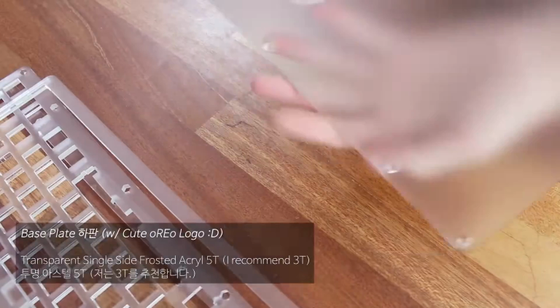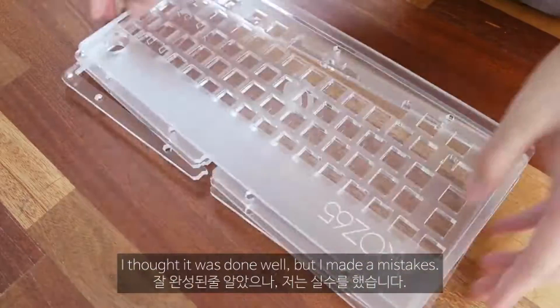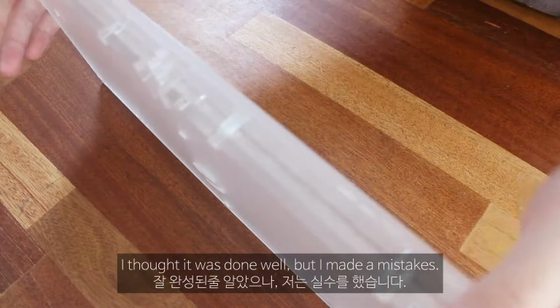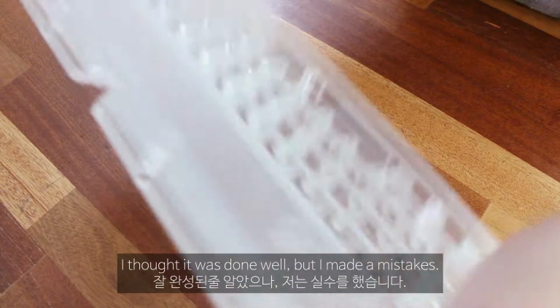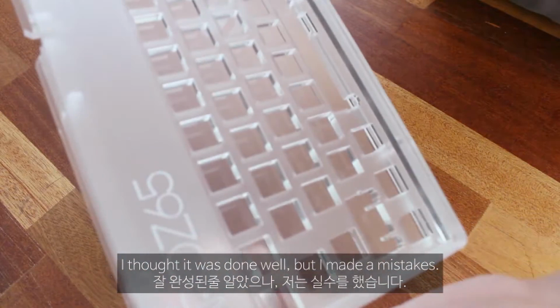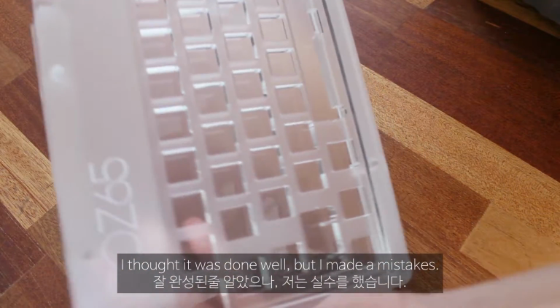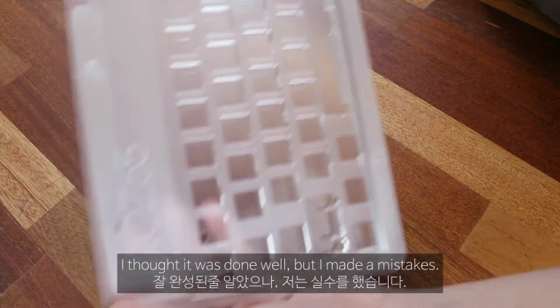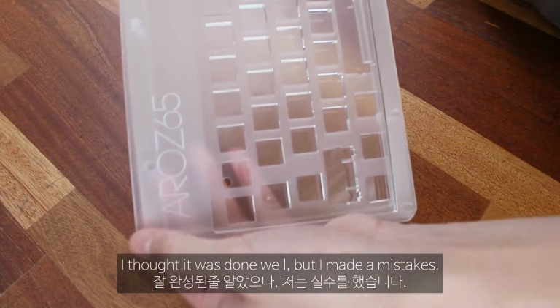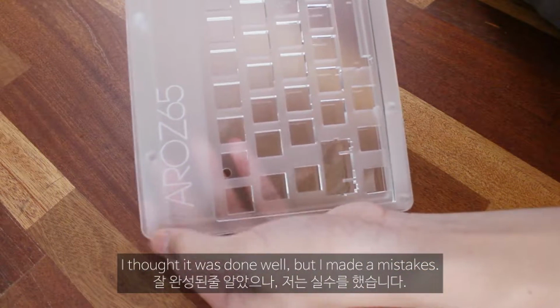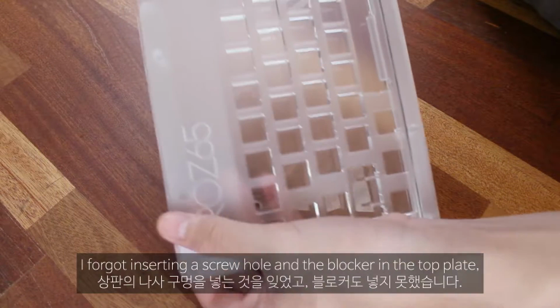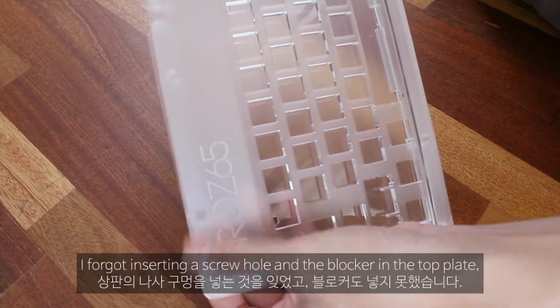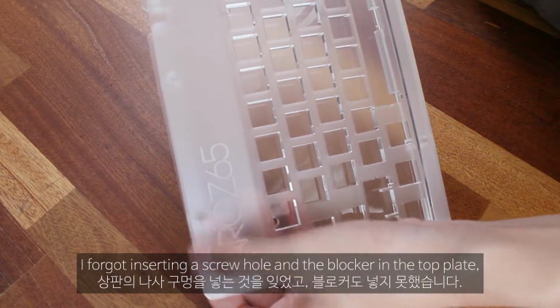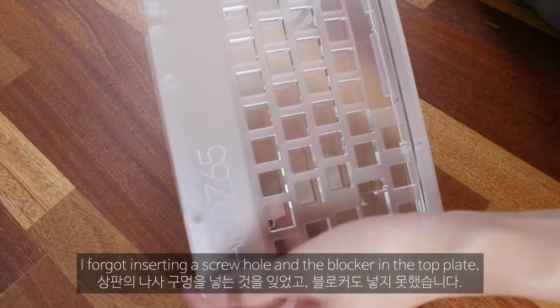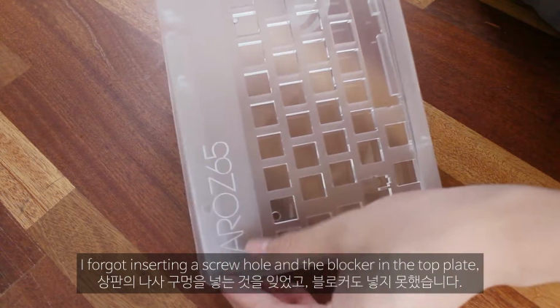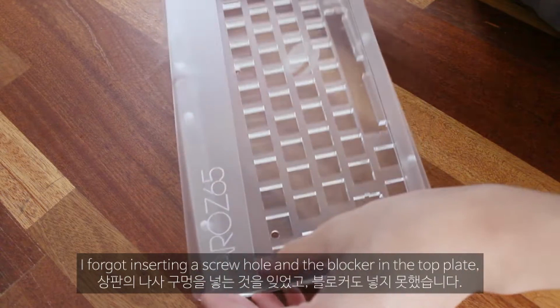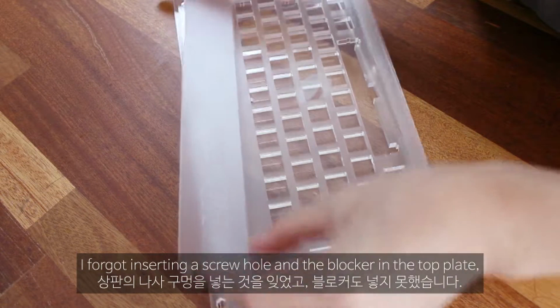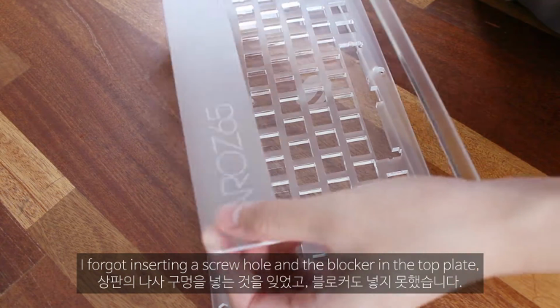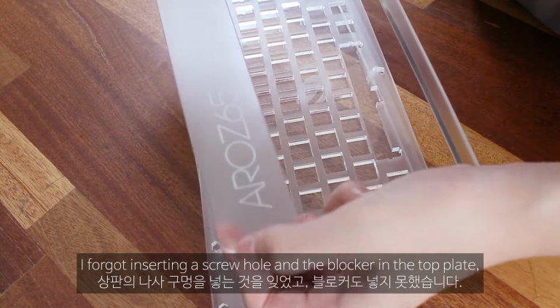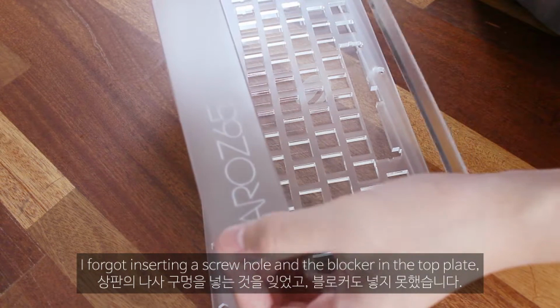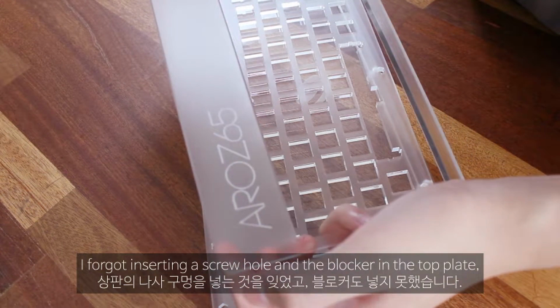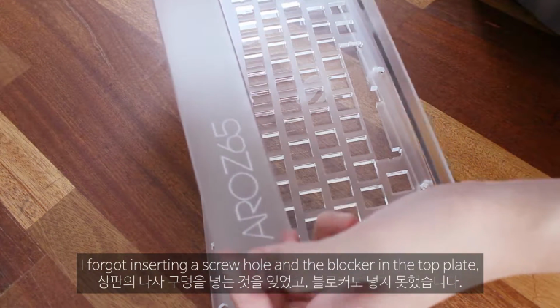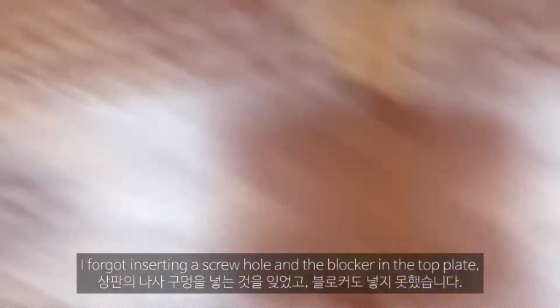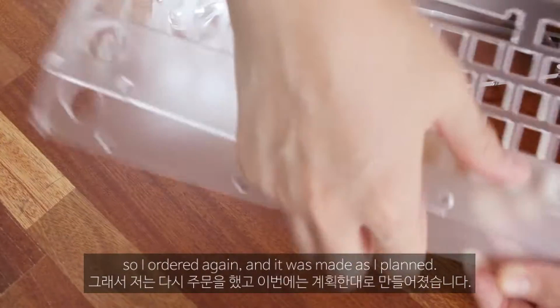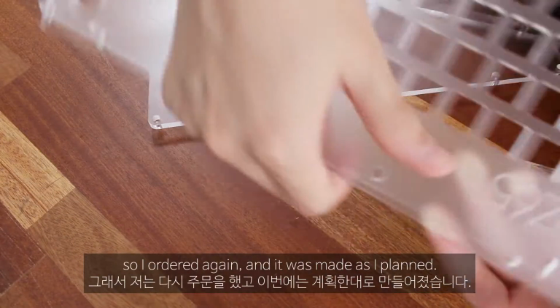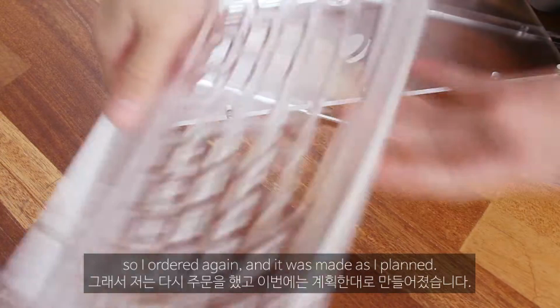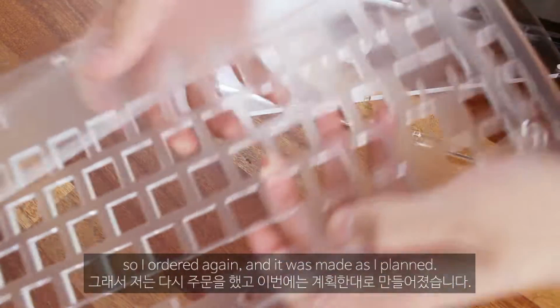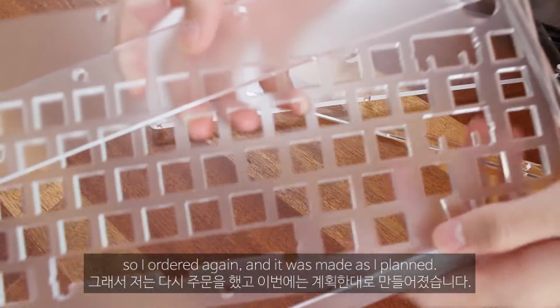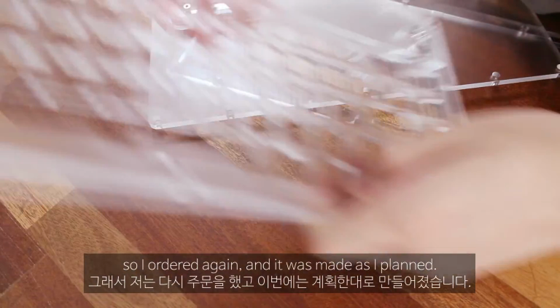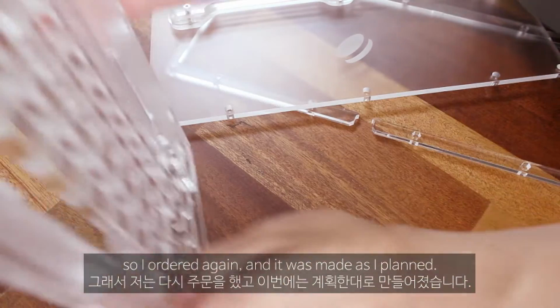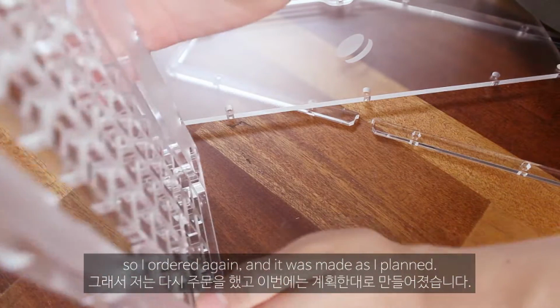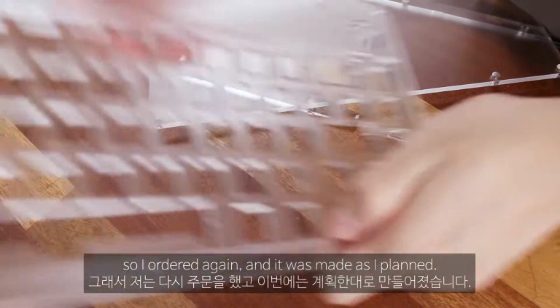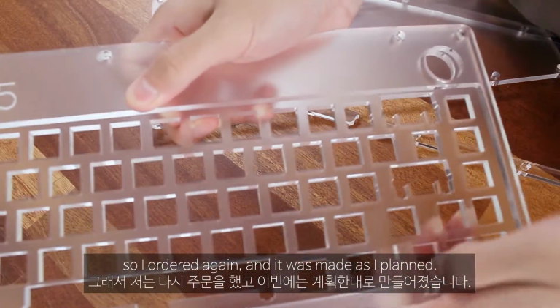I thought it was done well, but I made some mistakes. I forgot to insert a screw hole and the blocker in the top plate. So I ordered again and it was made as I planned.